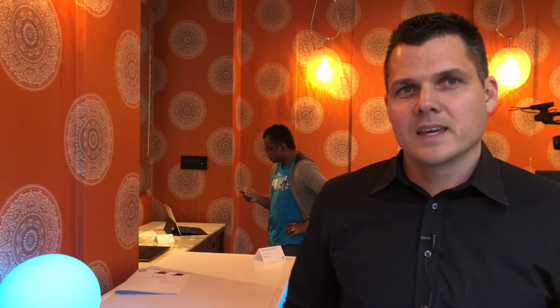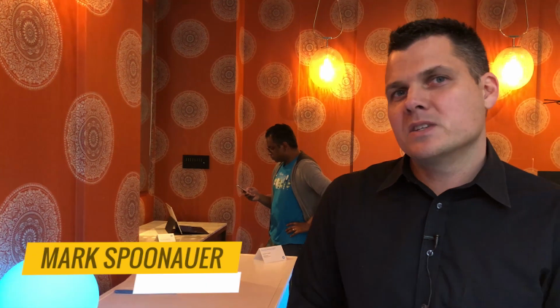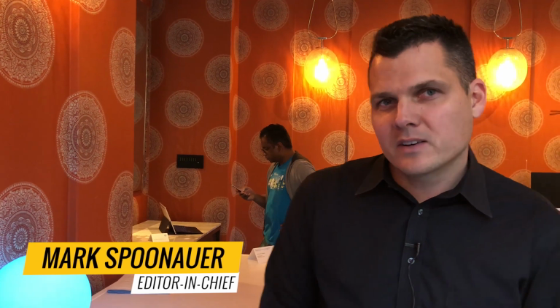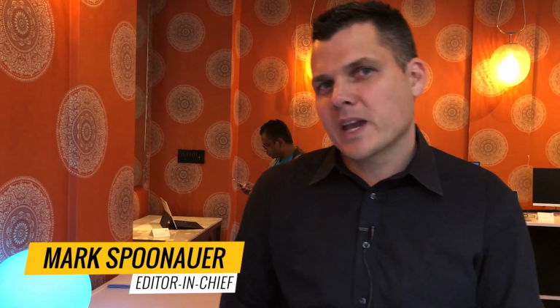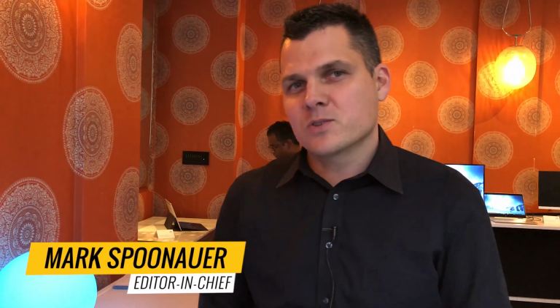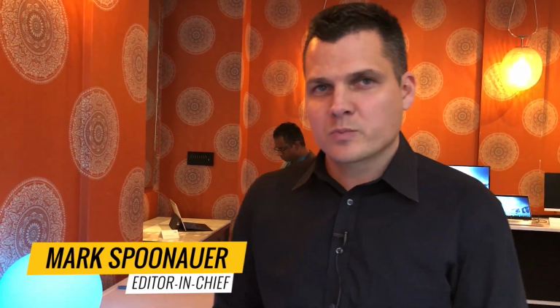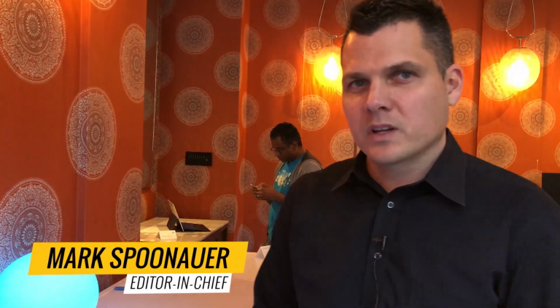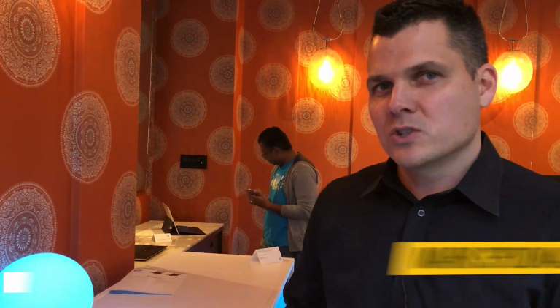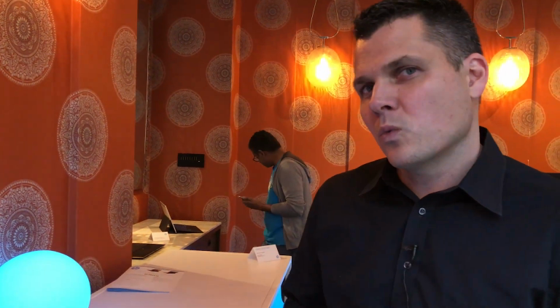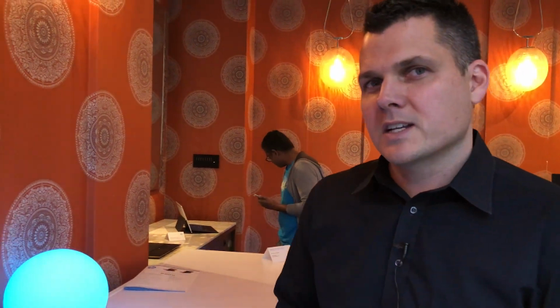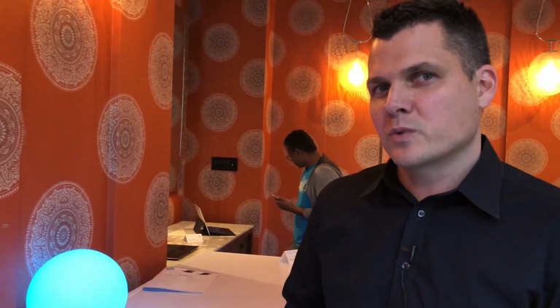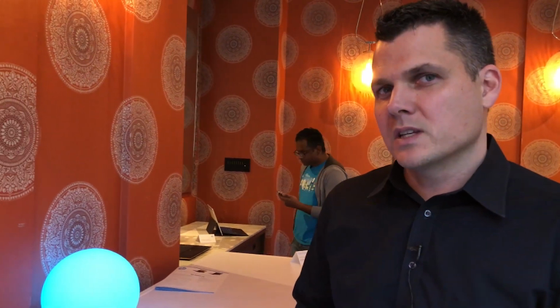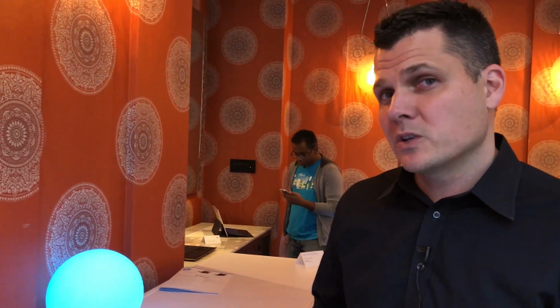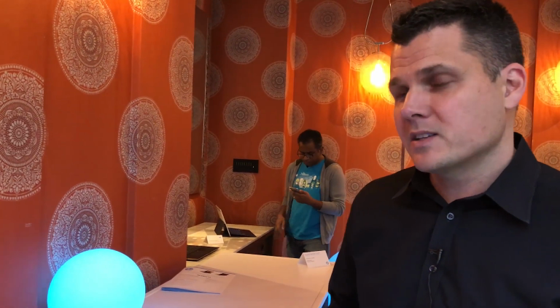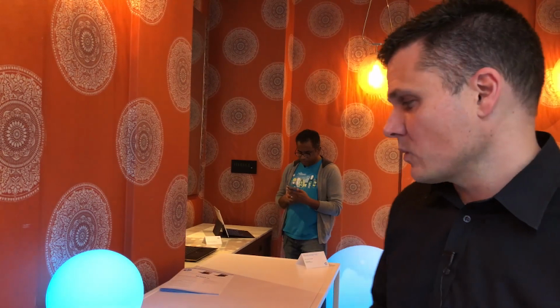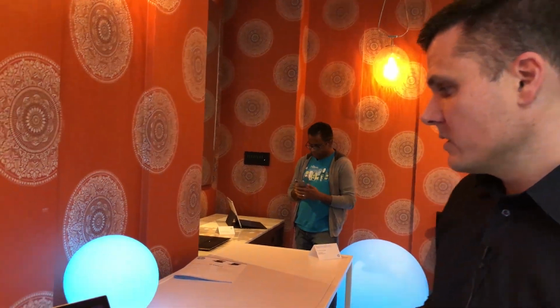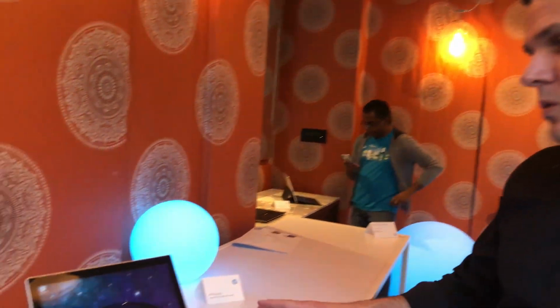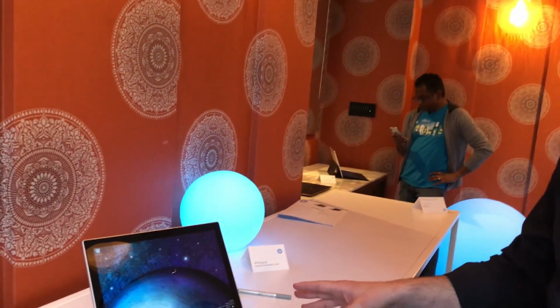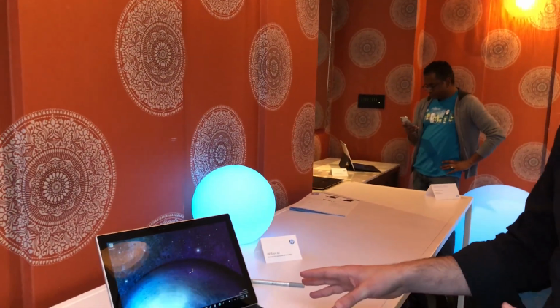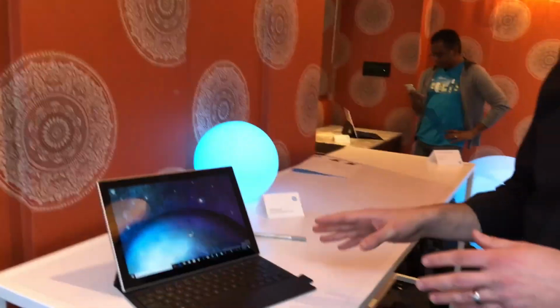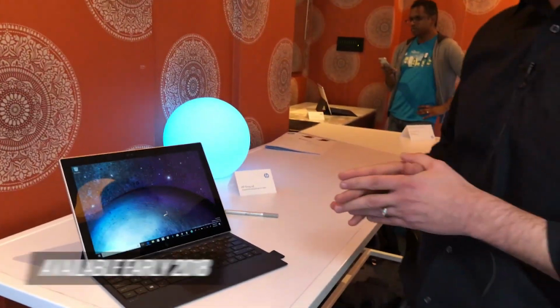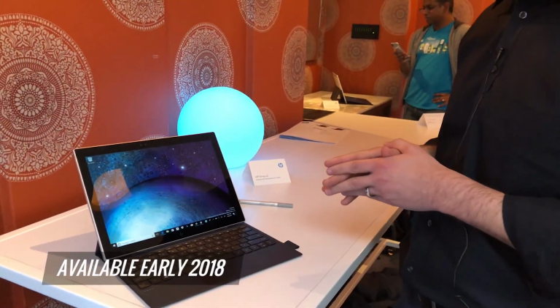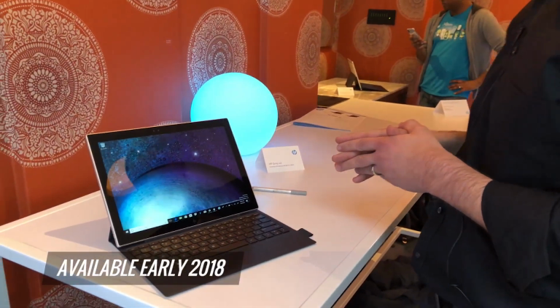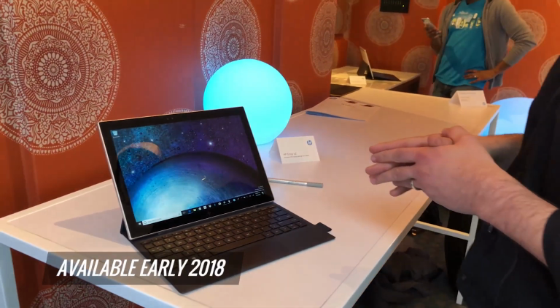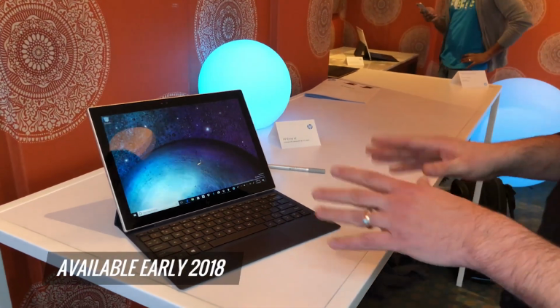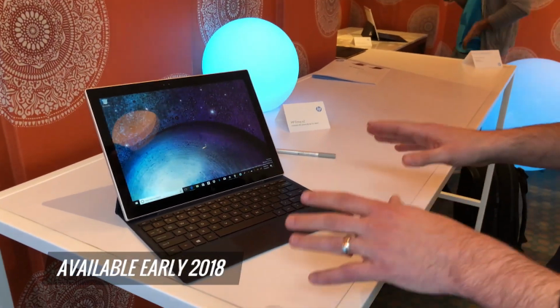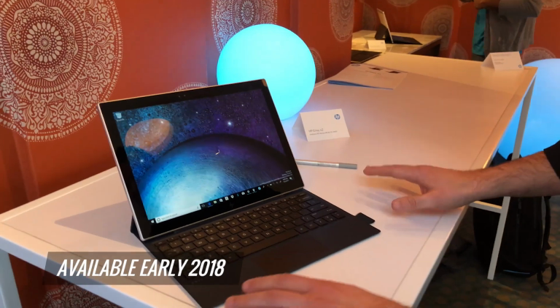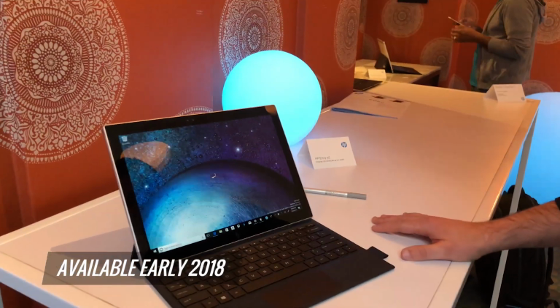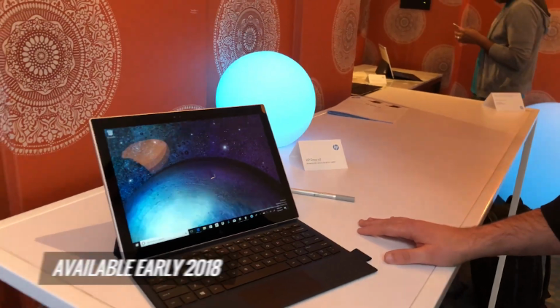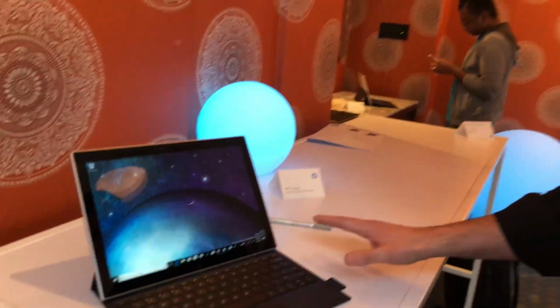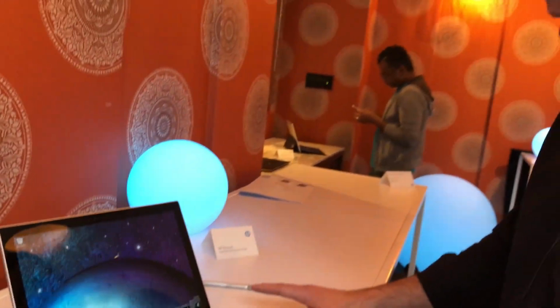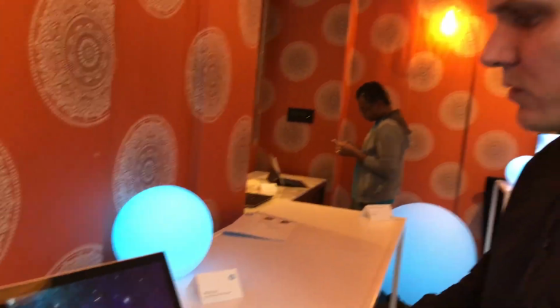Every PC maker is going after the Surface Pro when it comes to 2-in-1 detachable supremacy, and HP could be onto something with the new Envy X2, which will be coming out in early 2018. We don't know the price yet, but overall it looks like a pretty solid package so far.